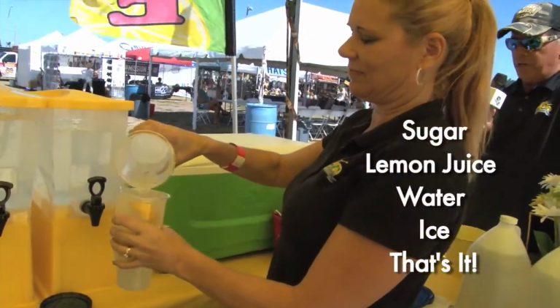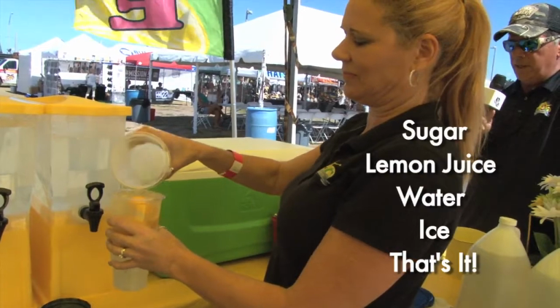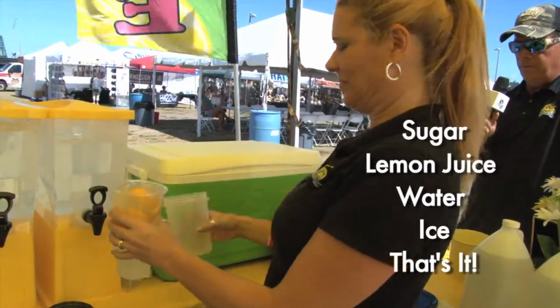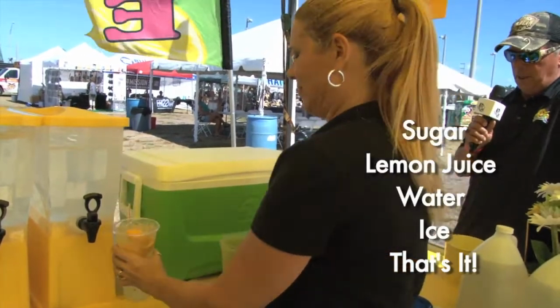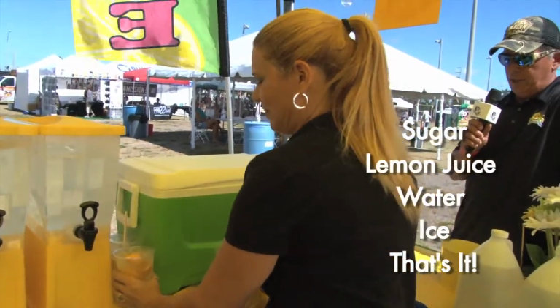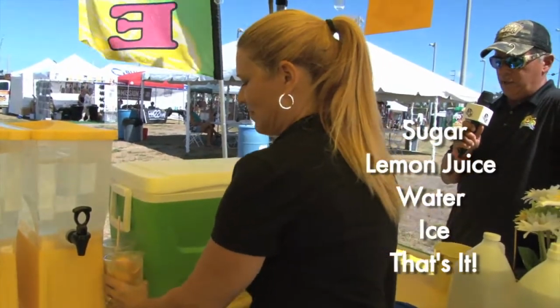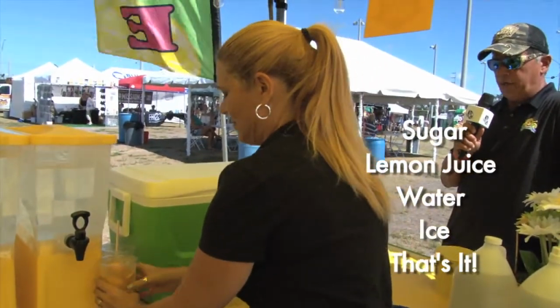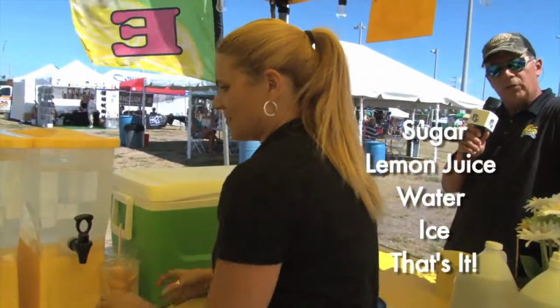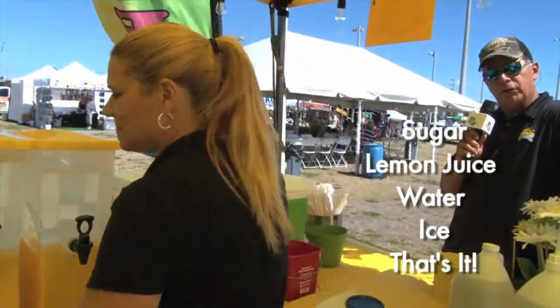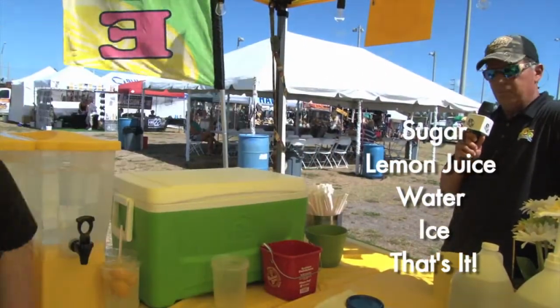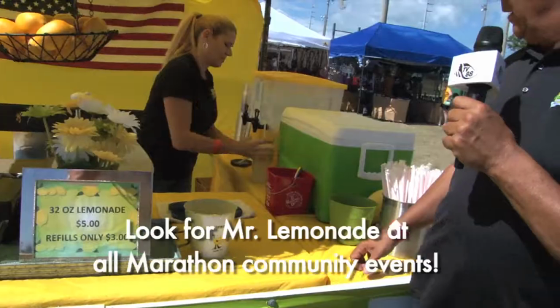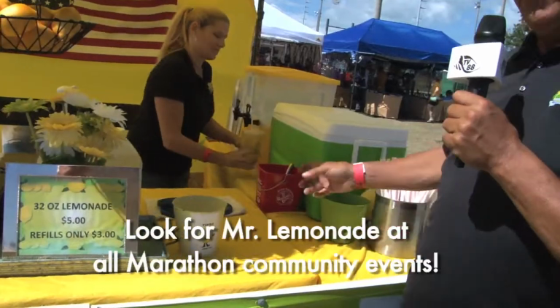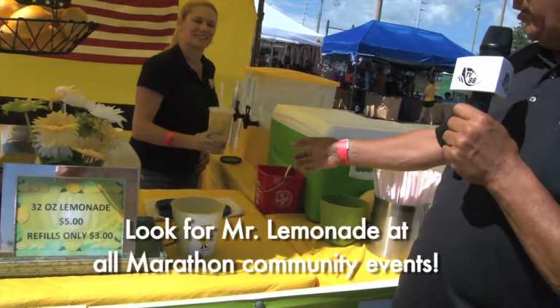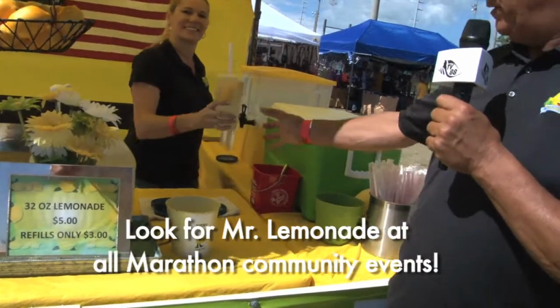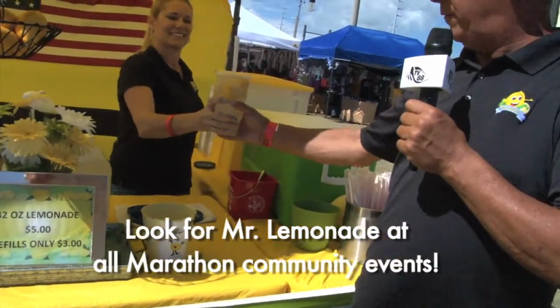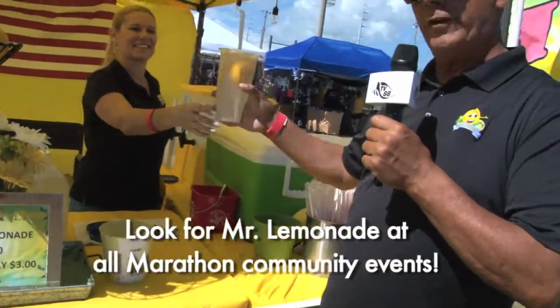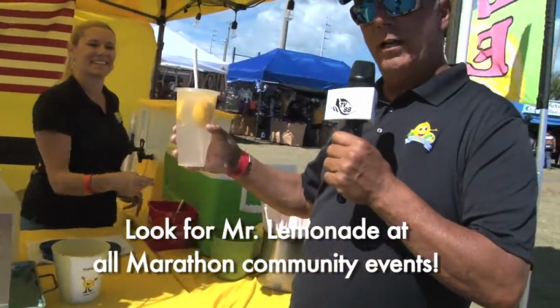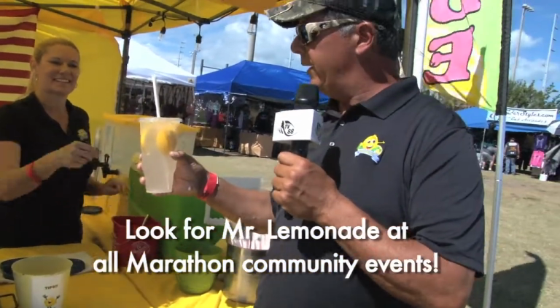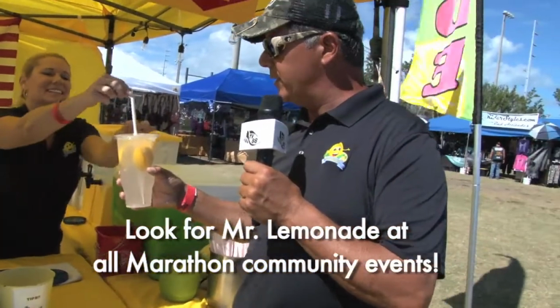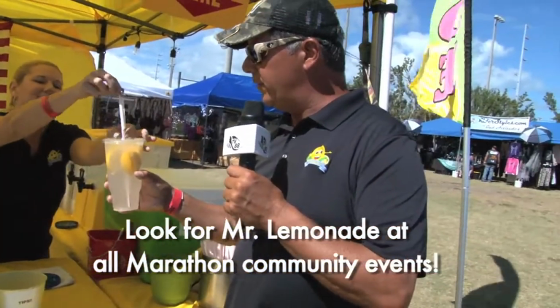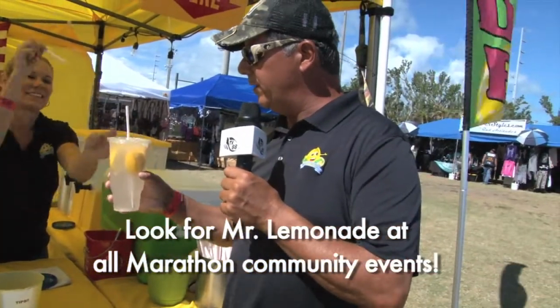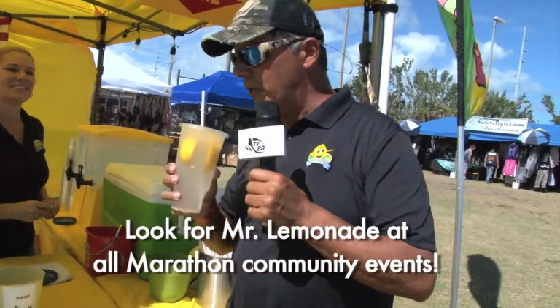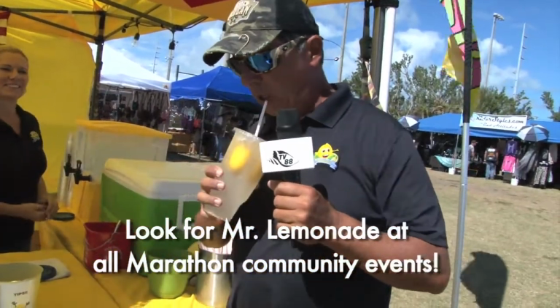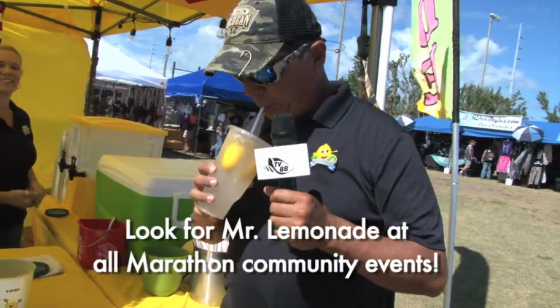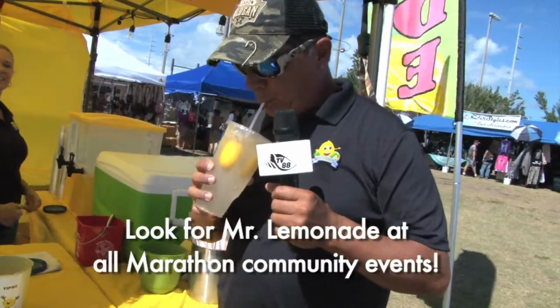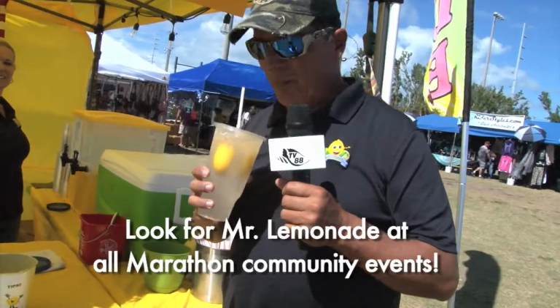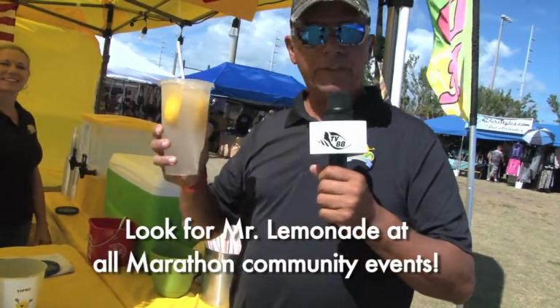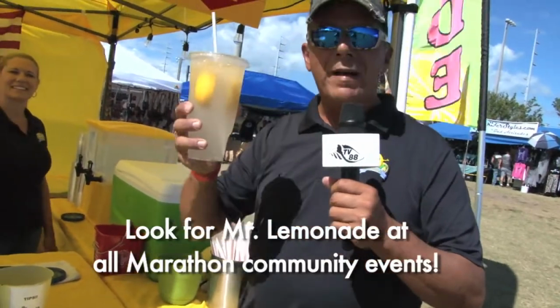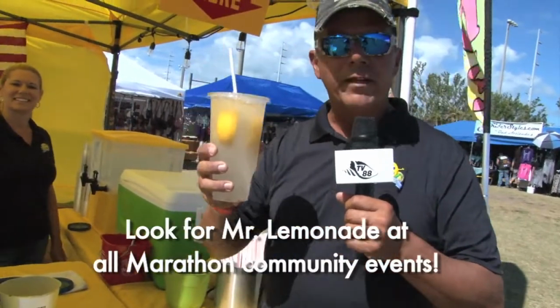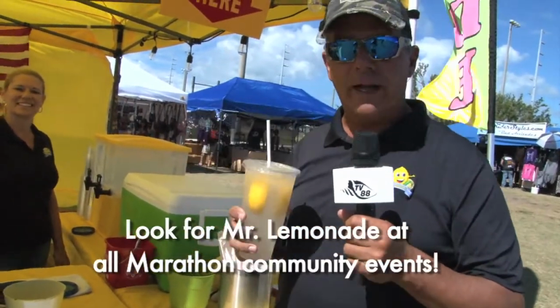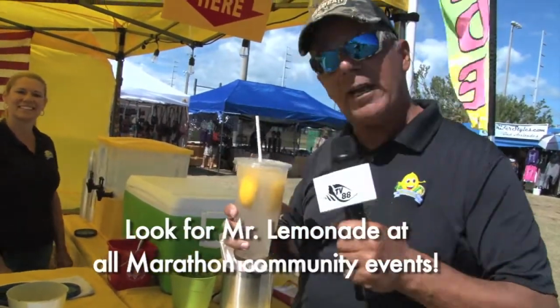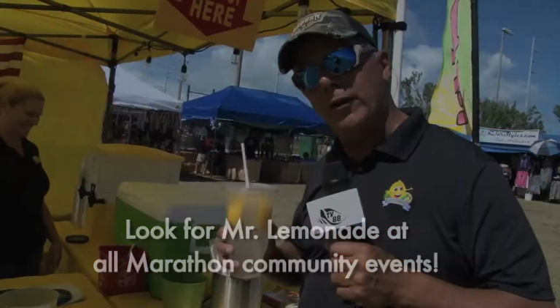From there she pours it into a 32-ounce cup, right to the button, puts the lid and the straw on, and out the door it goes folks. She gives me that beautiful refreshing lemonade — take that top off of there, honey, thank you so much. Best lemonade you've ever had — come on down and see us folks!